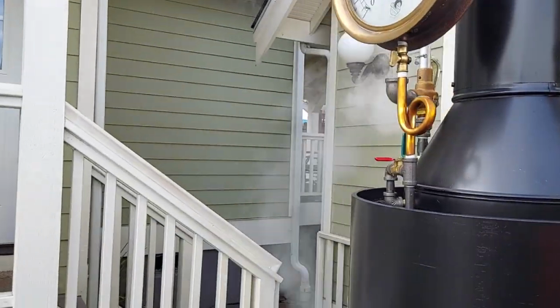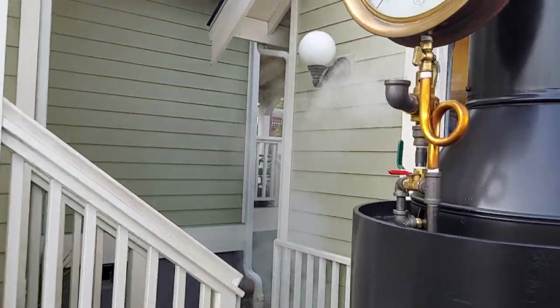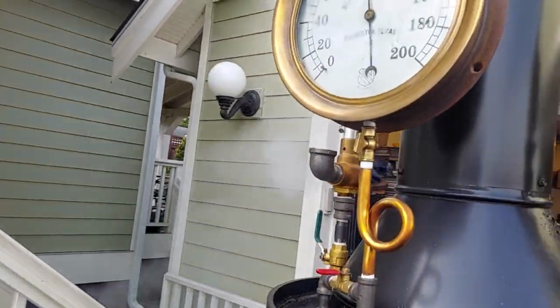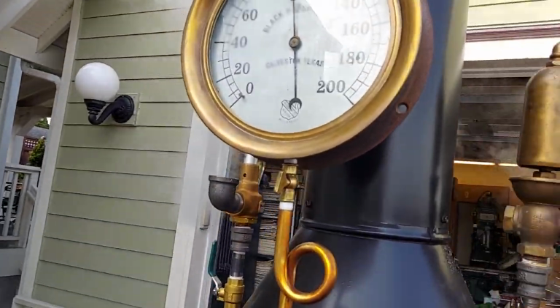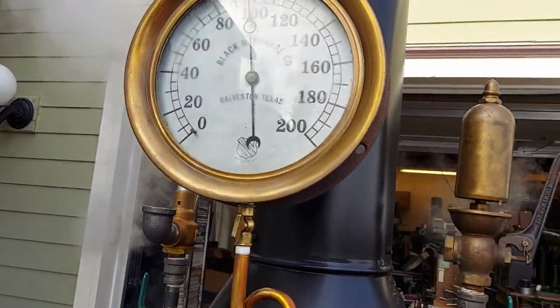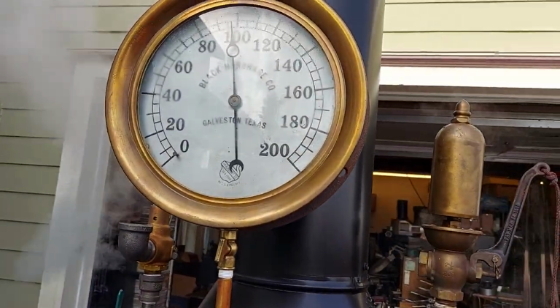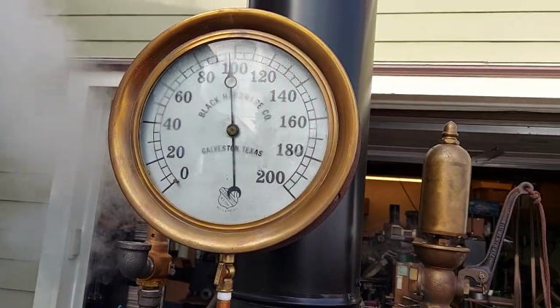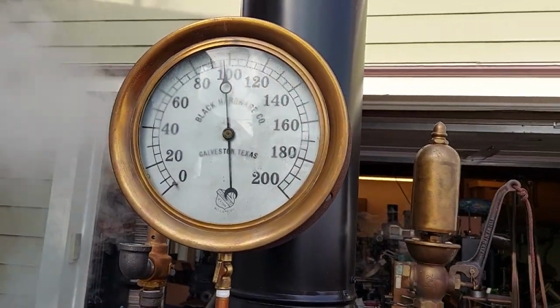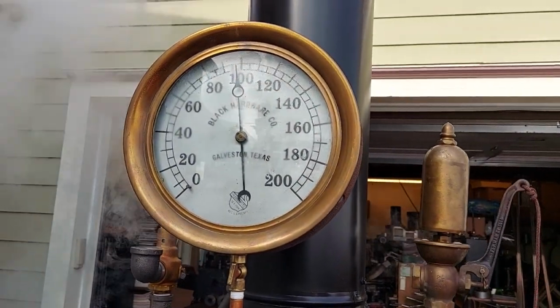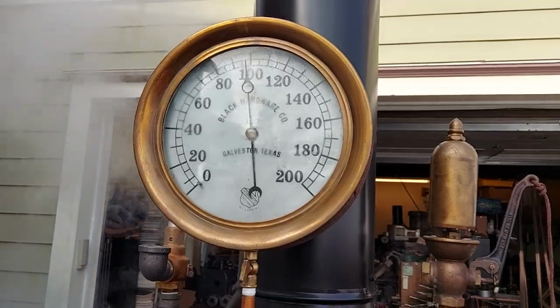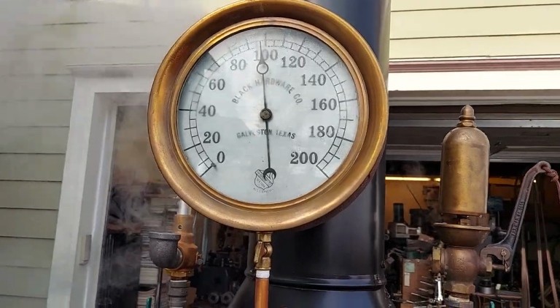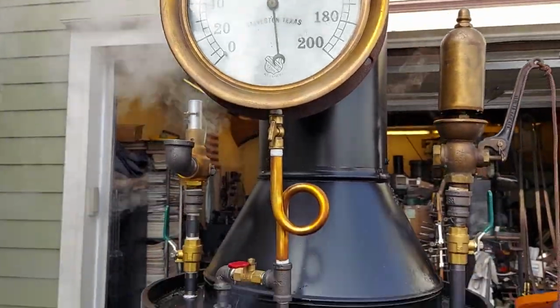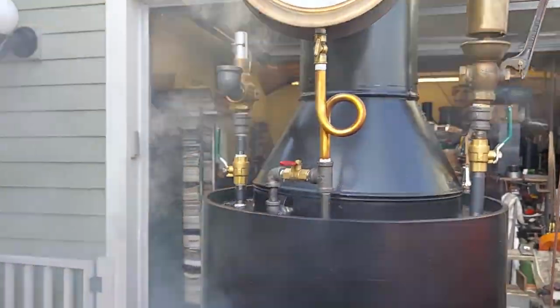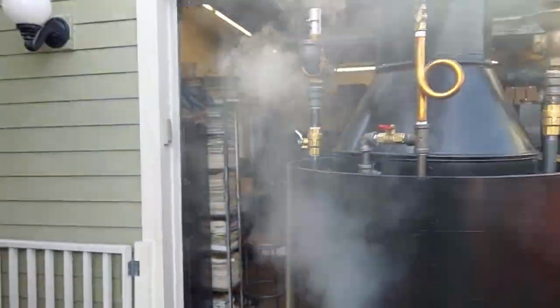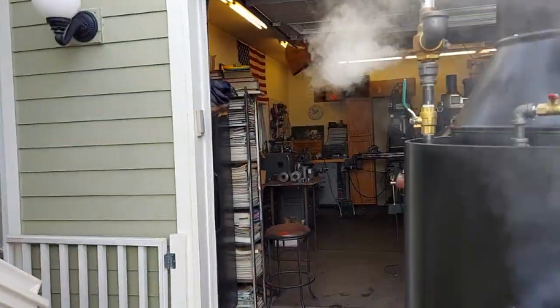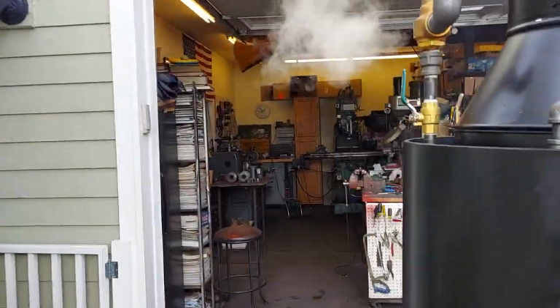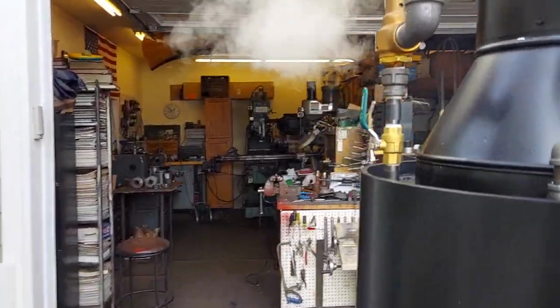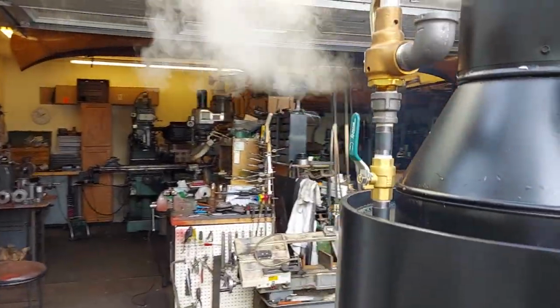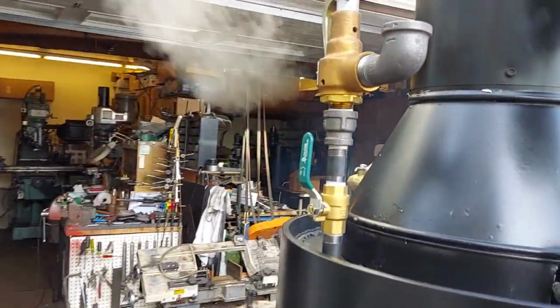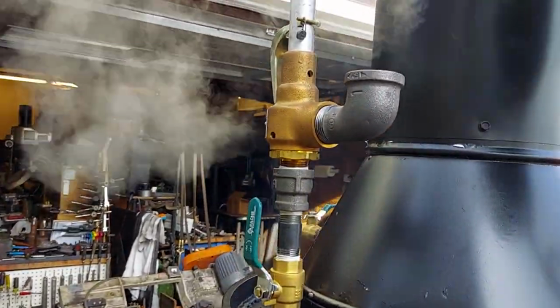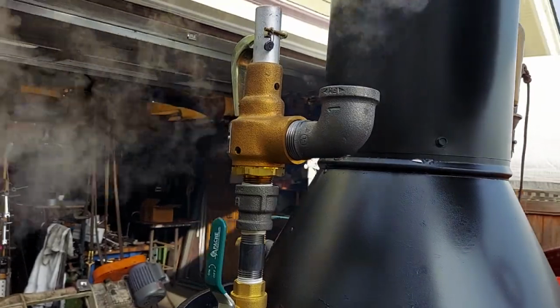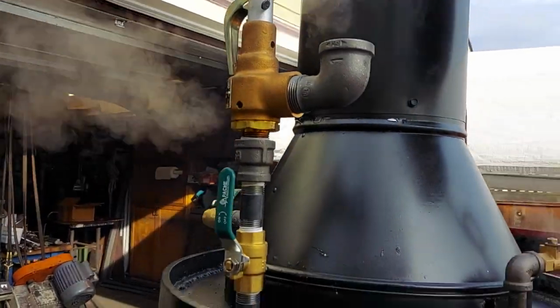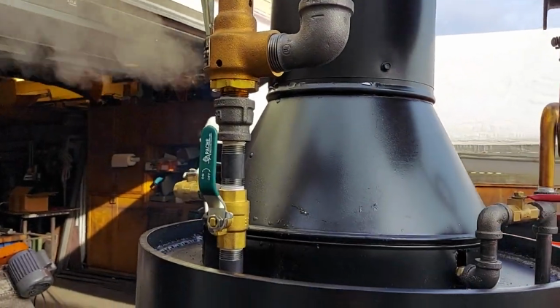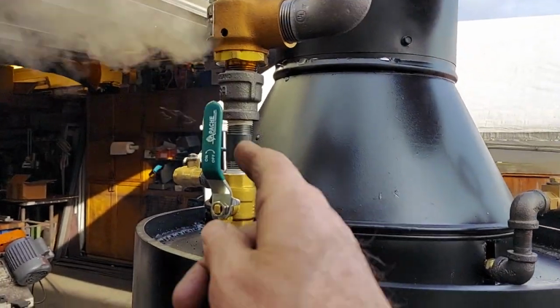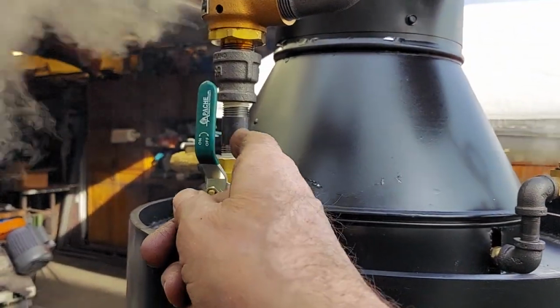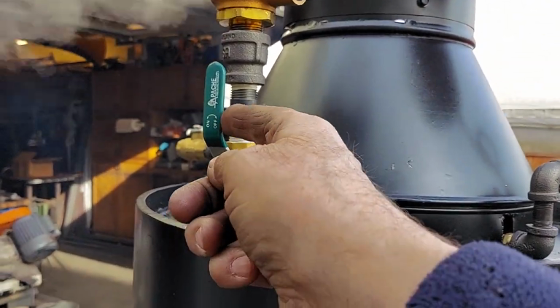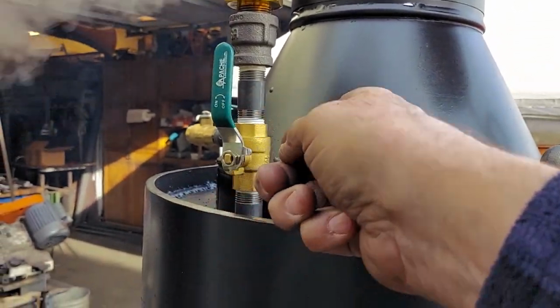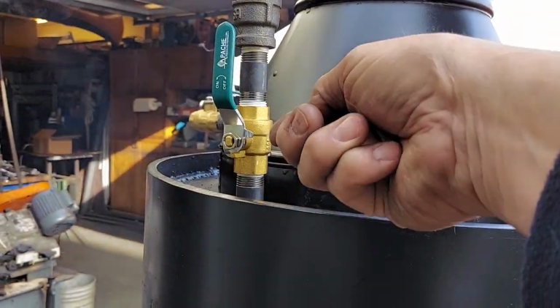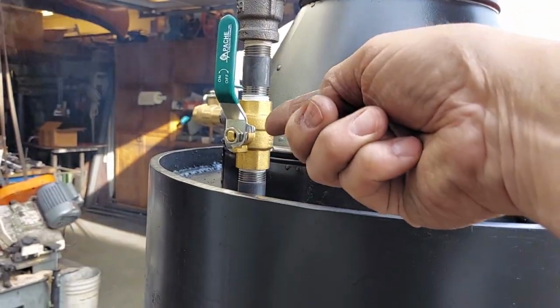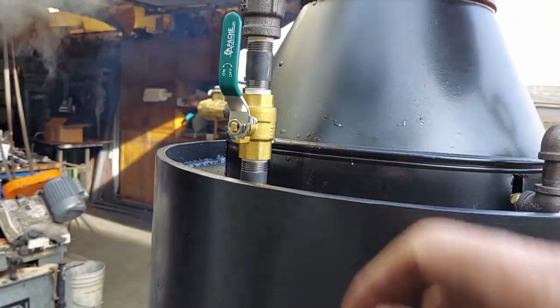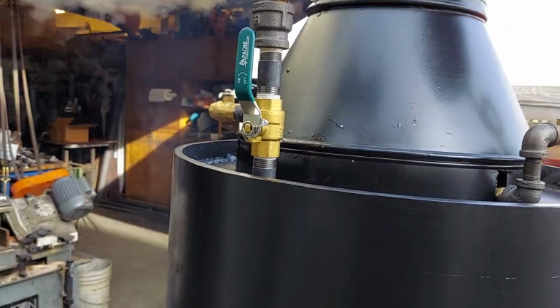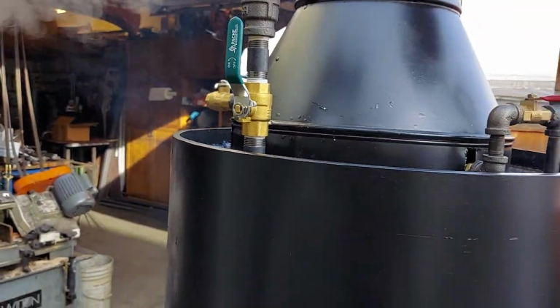Beautiful gauge too — big 12 inch diameter gauge. Pop-off valve is going off at 100, so it's good. I'm going to remove this valve right here before I ship it.